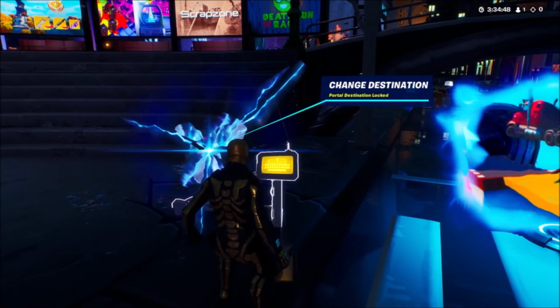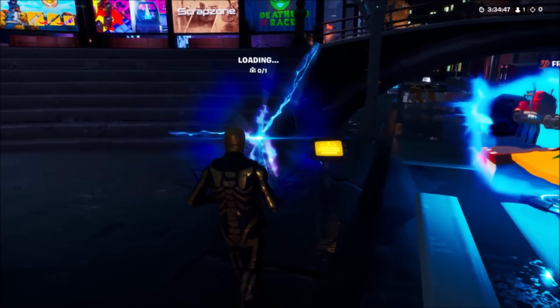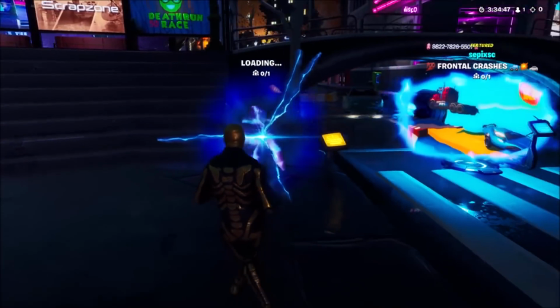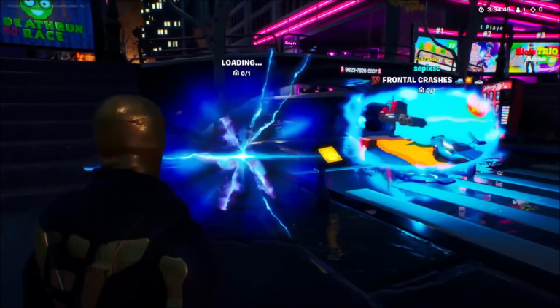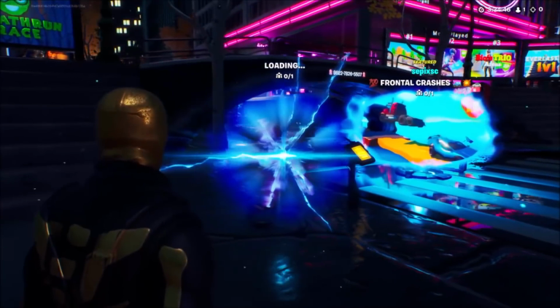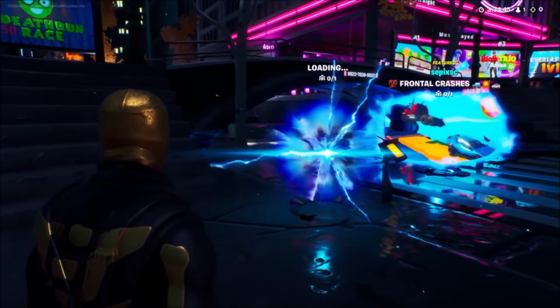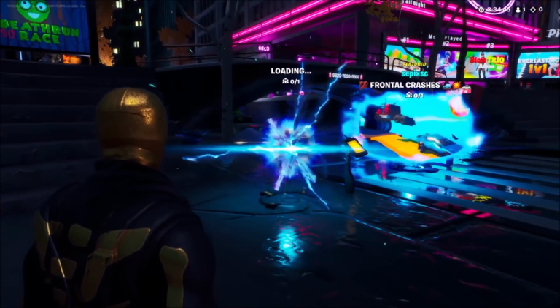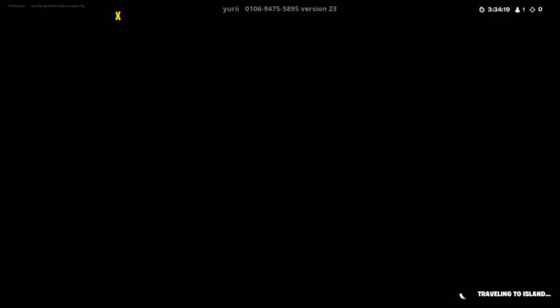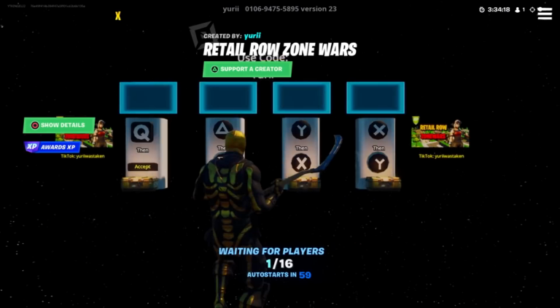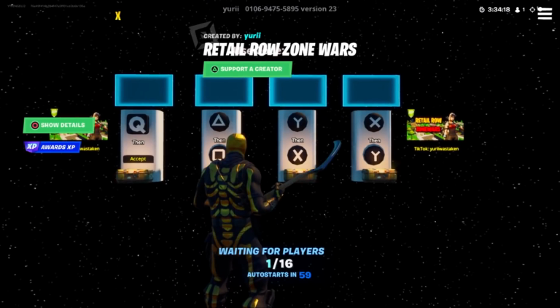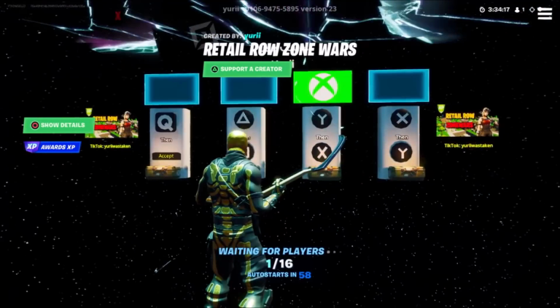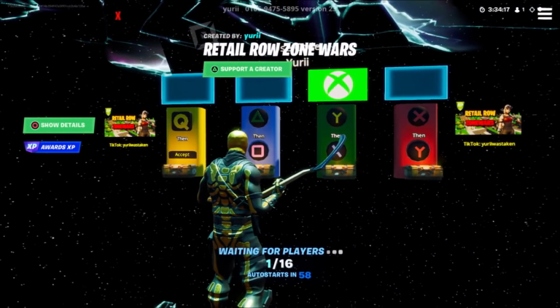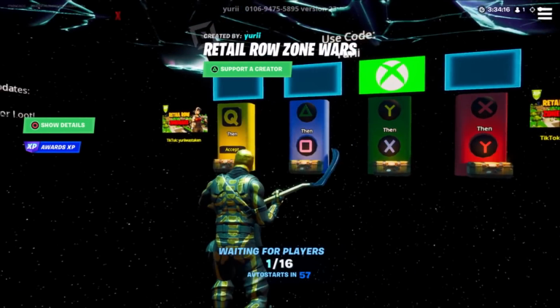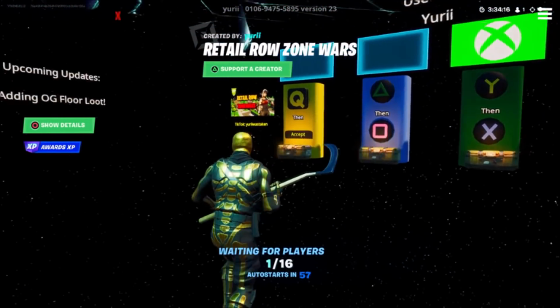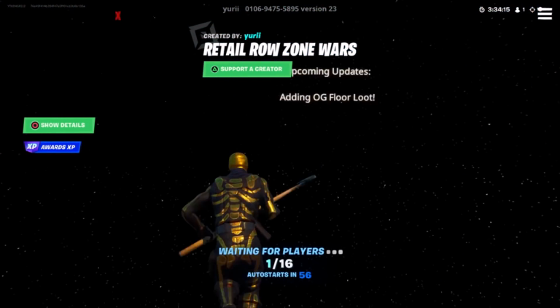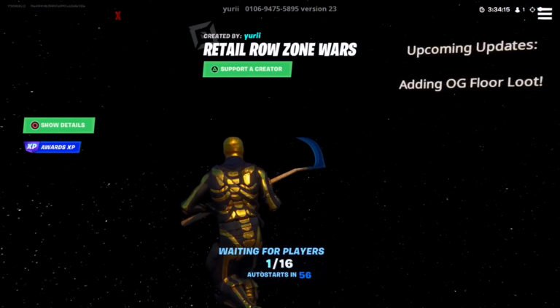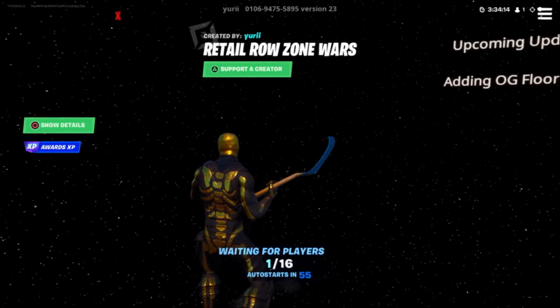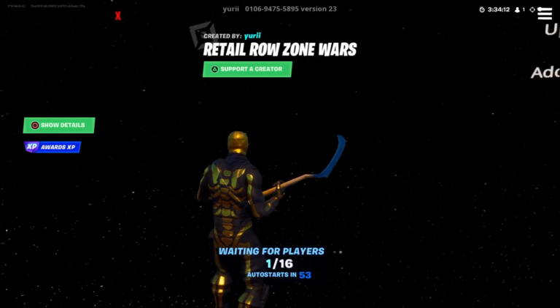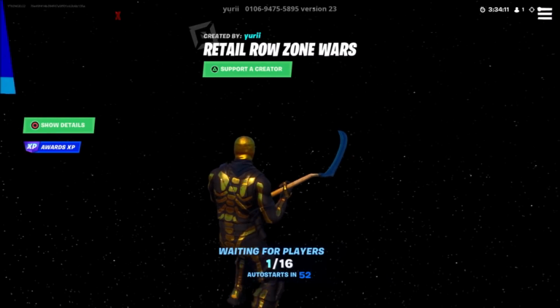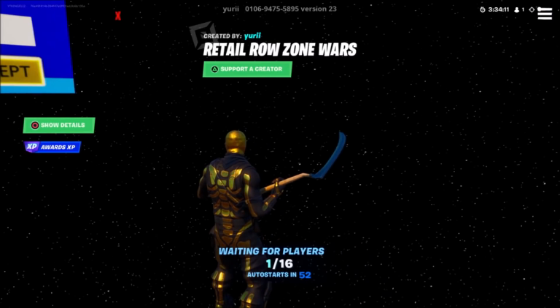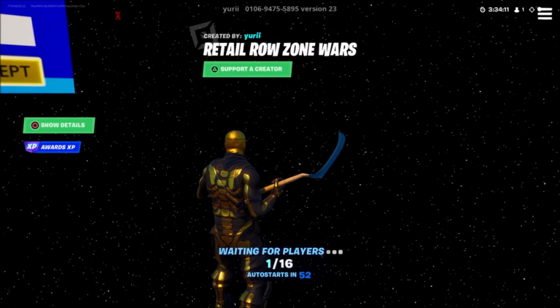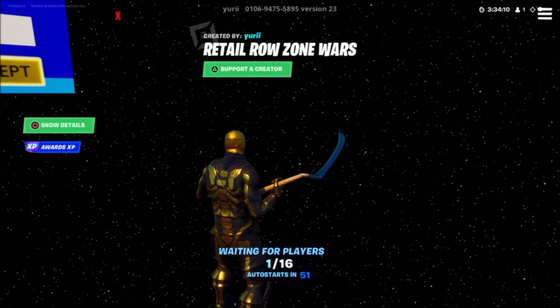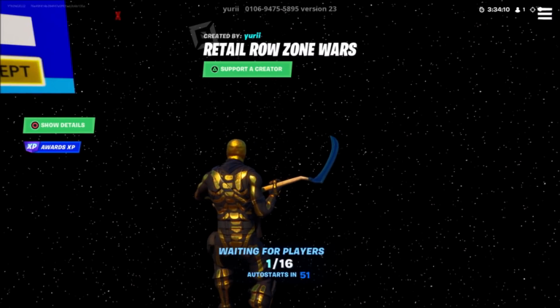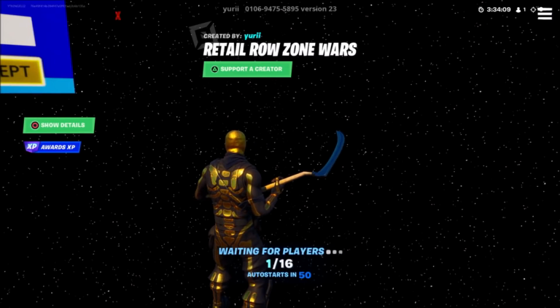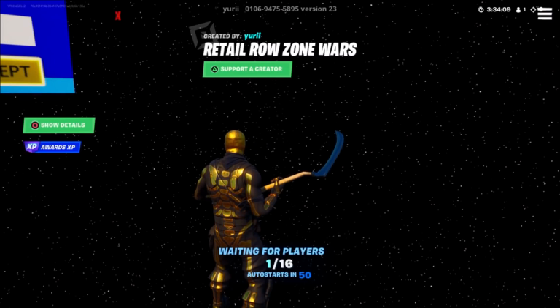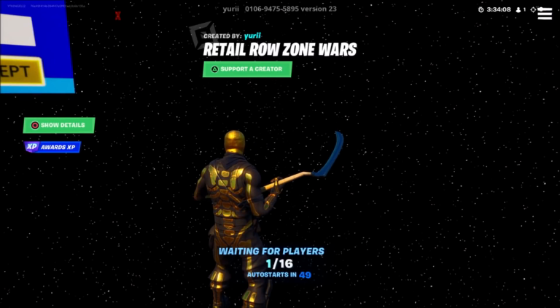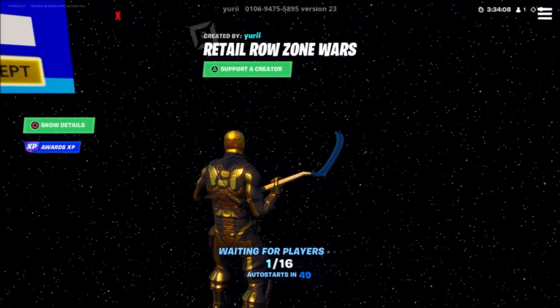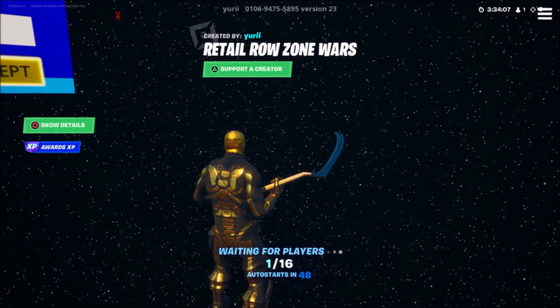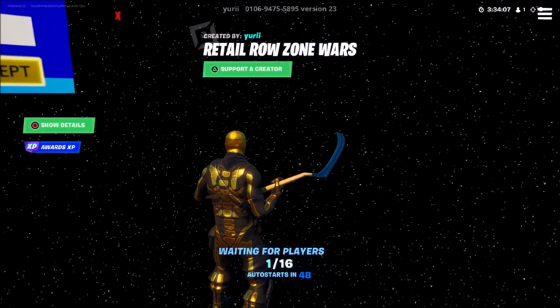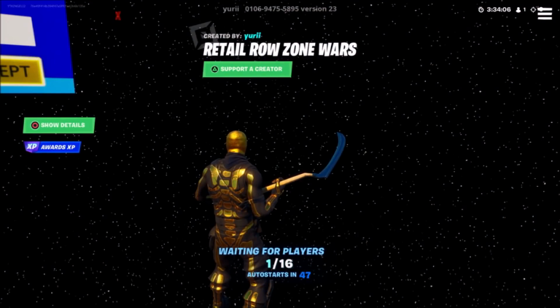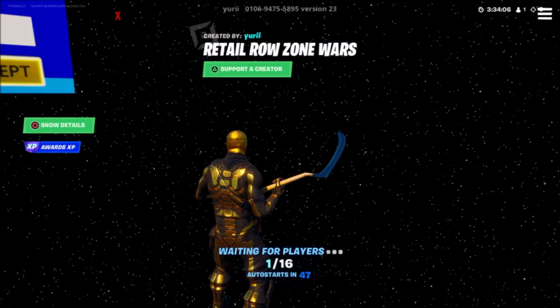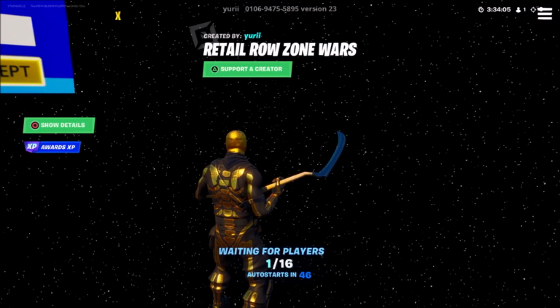Go ahead and press accept and wait for the island portal to load up, then walk straight into it. You'll spawn up into this area right here. Once you've spawned in, look at the top of the screen and verify that you are in version 23 — you can see that at the end of the code.